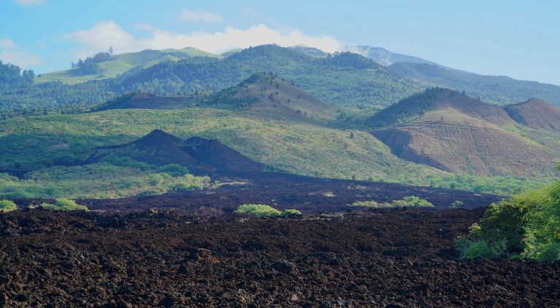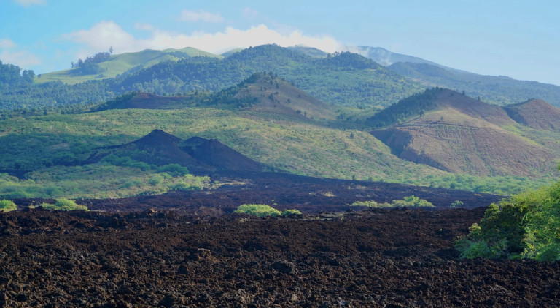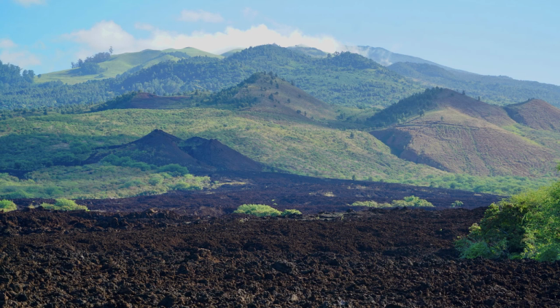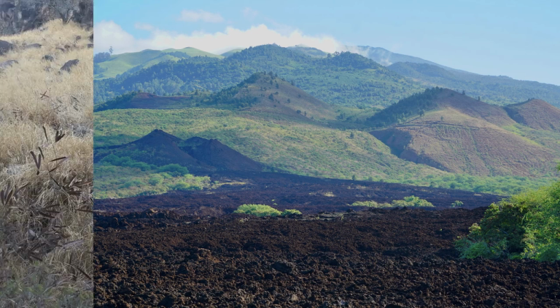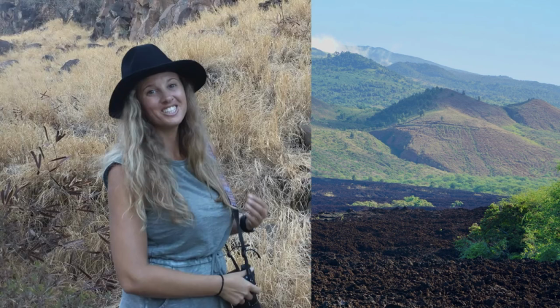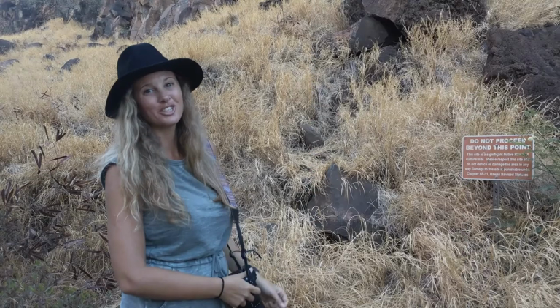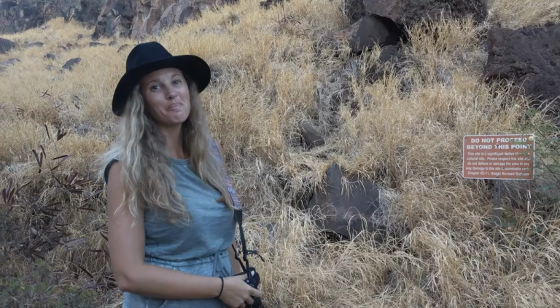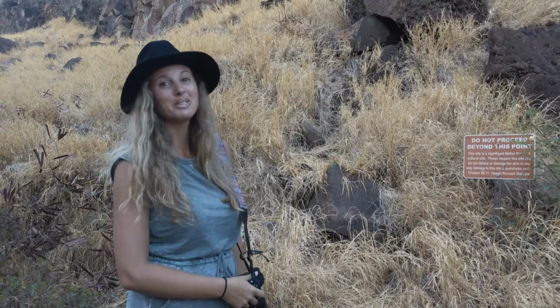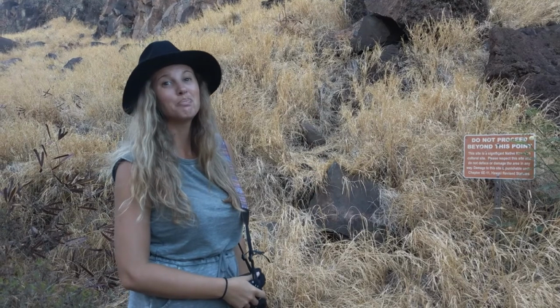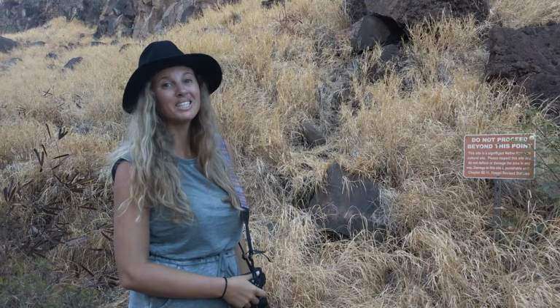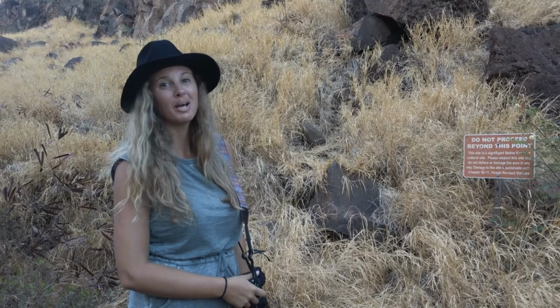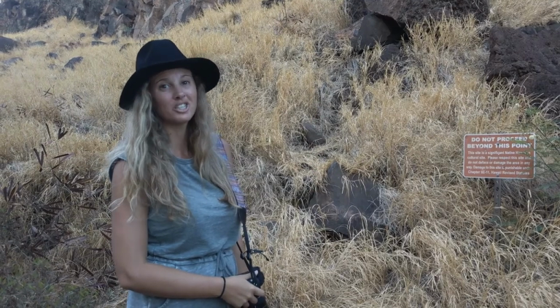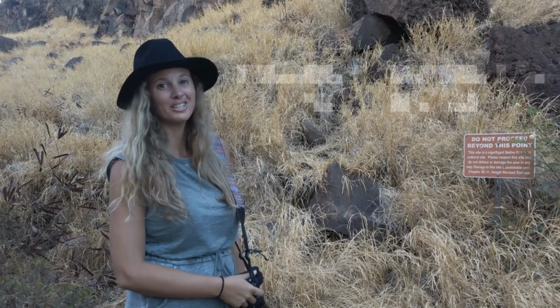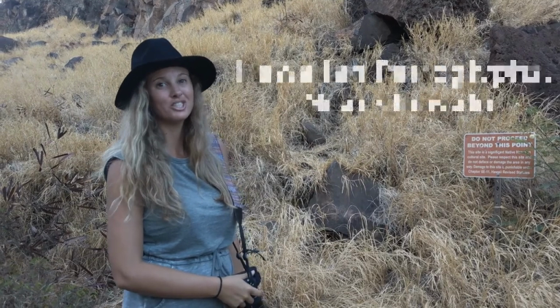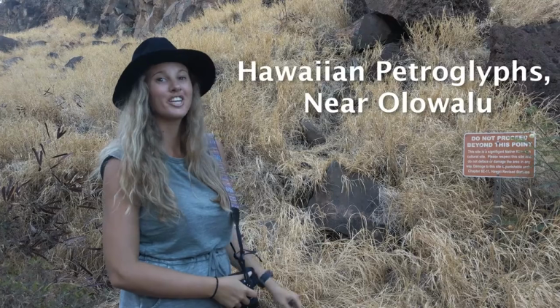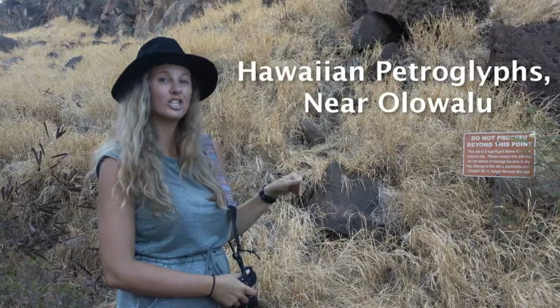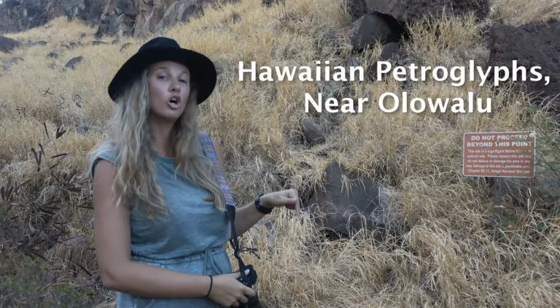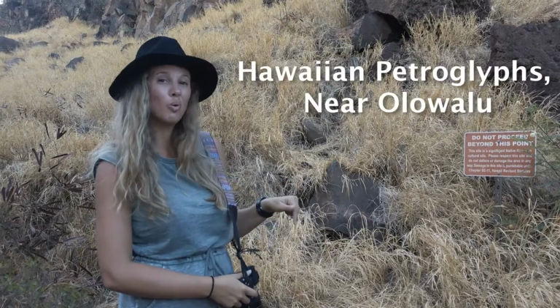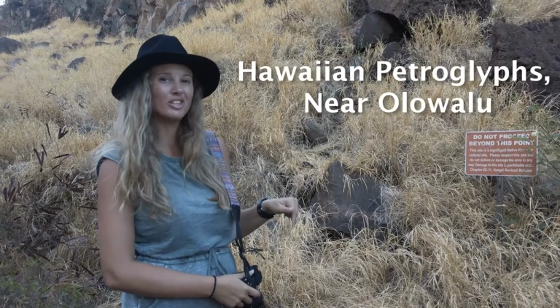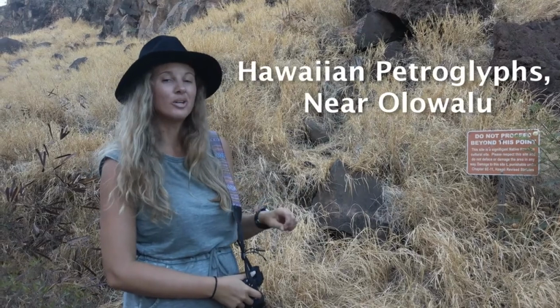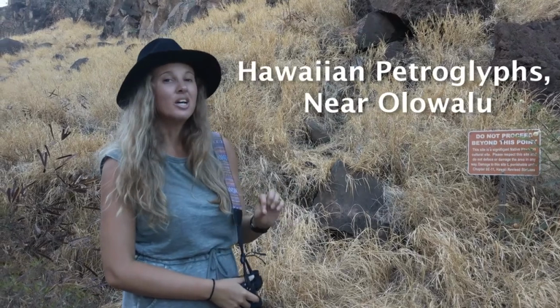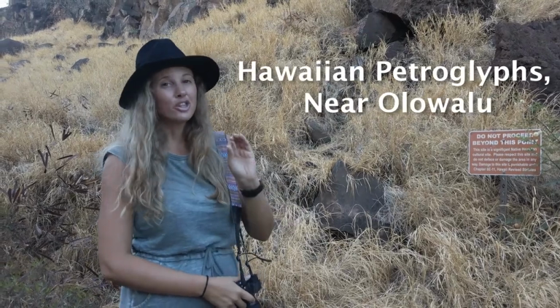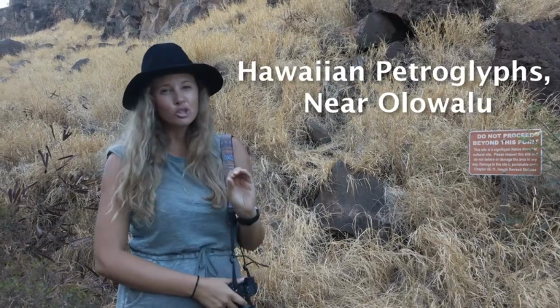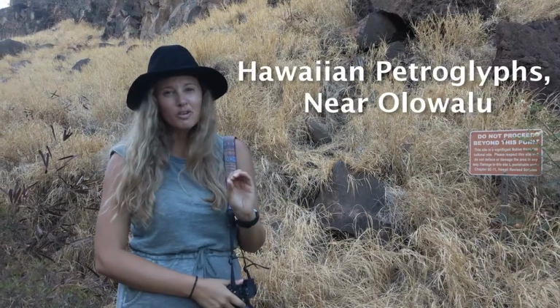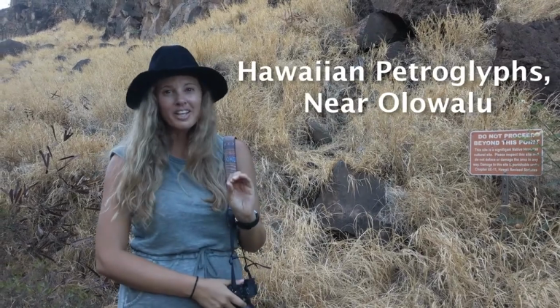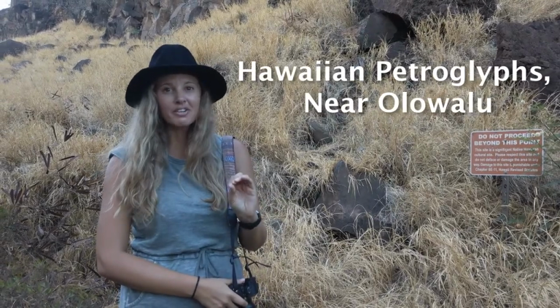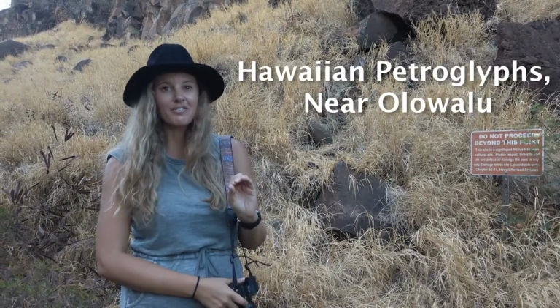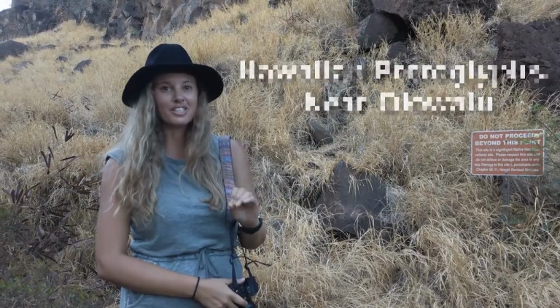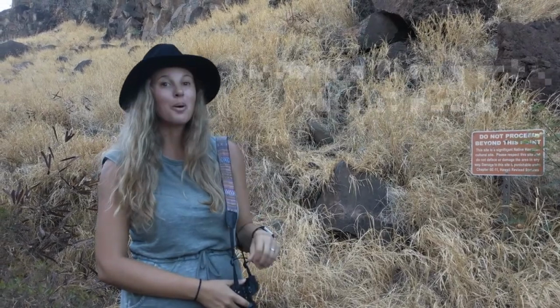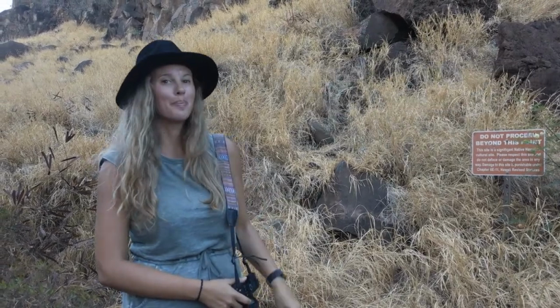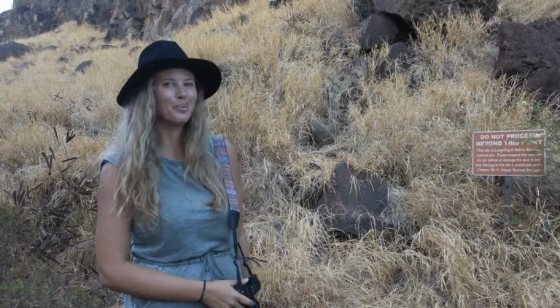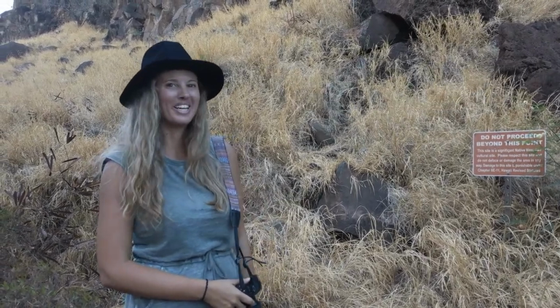If you're into history, Maui's best petroglyphs are here in Oluwalu. They're sort of like hieroglyphics, but Hawaiian.